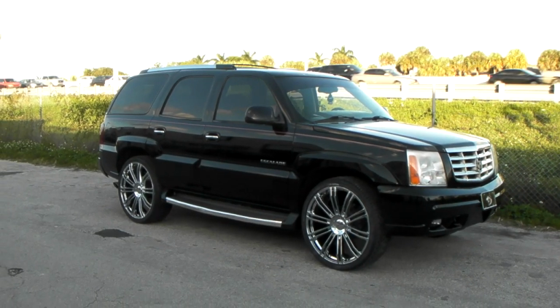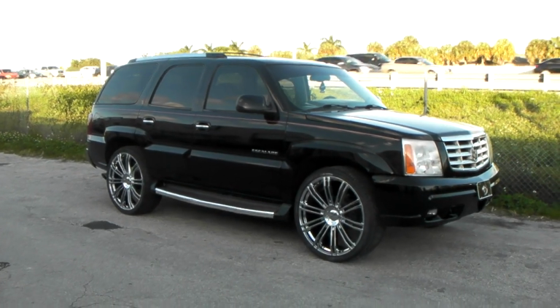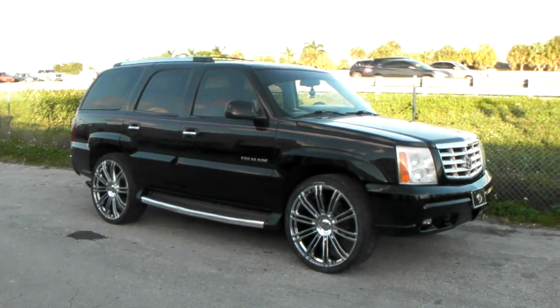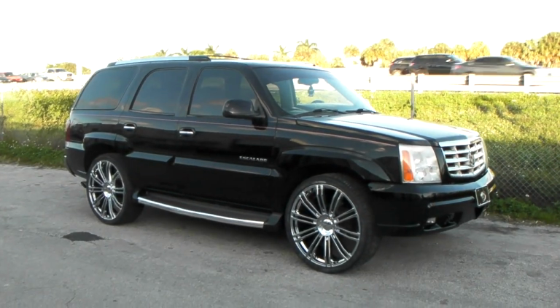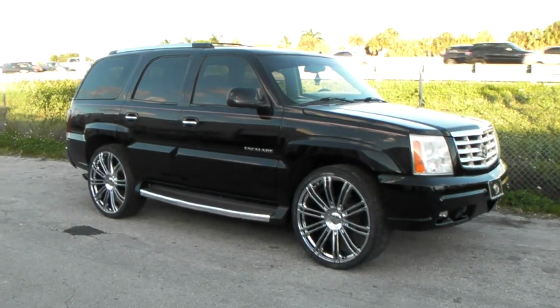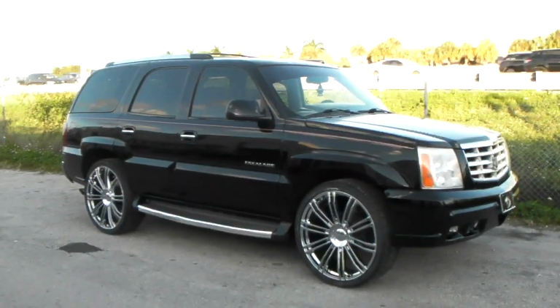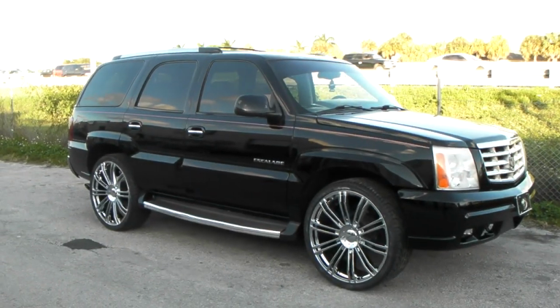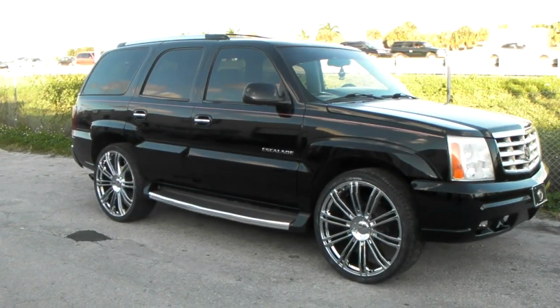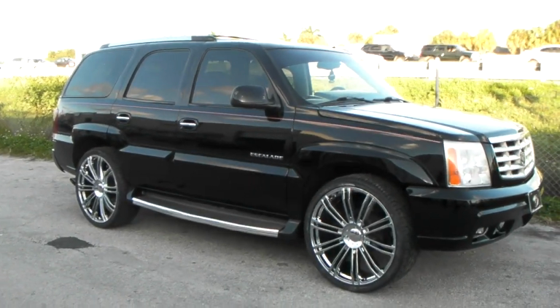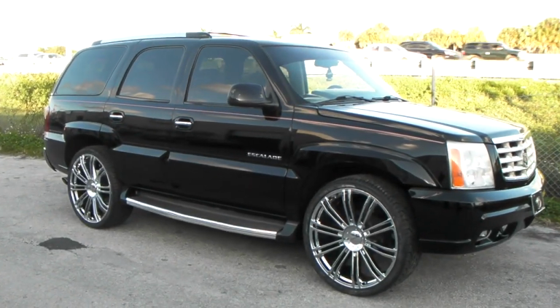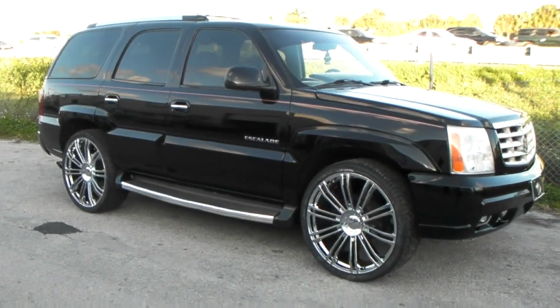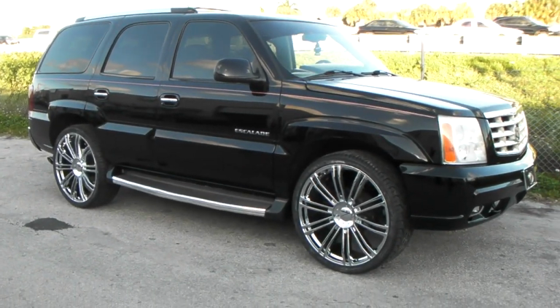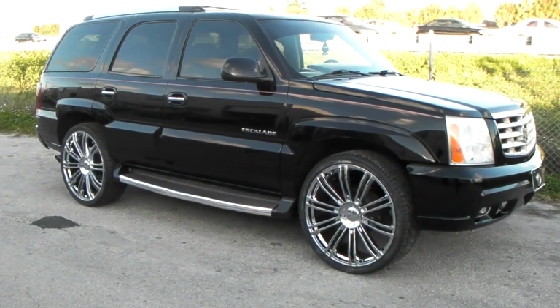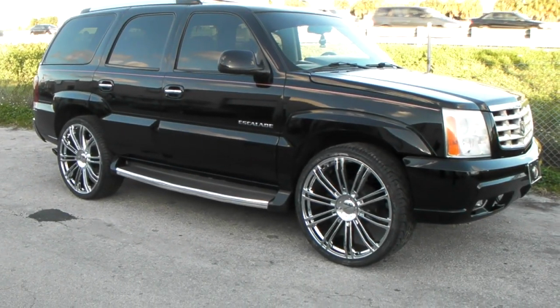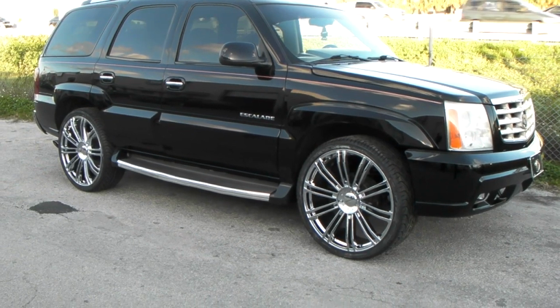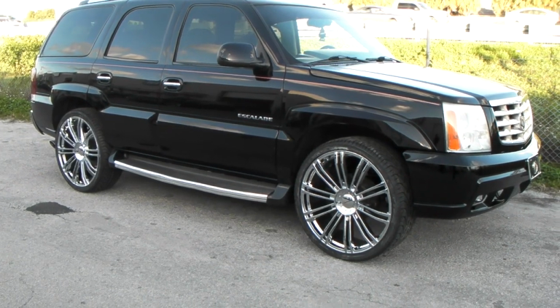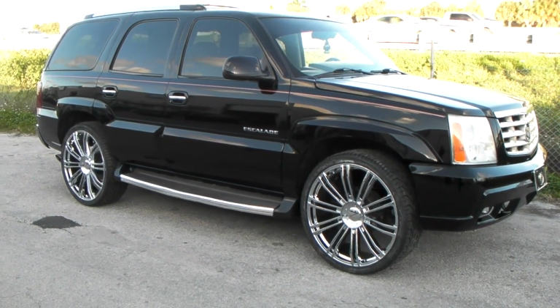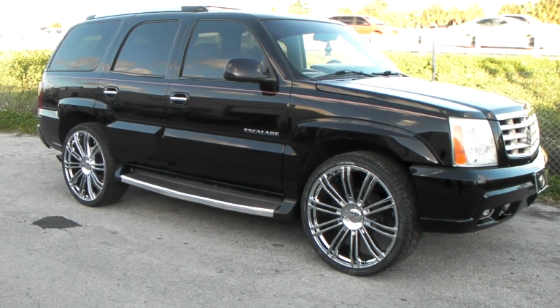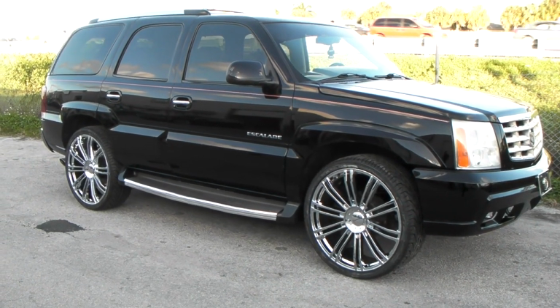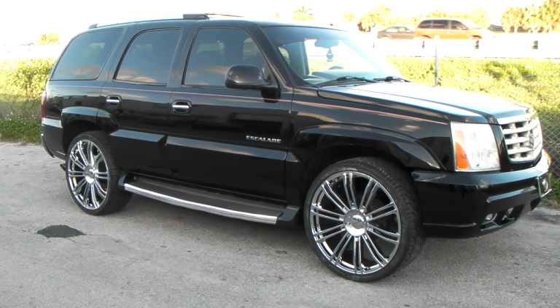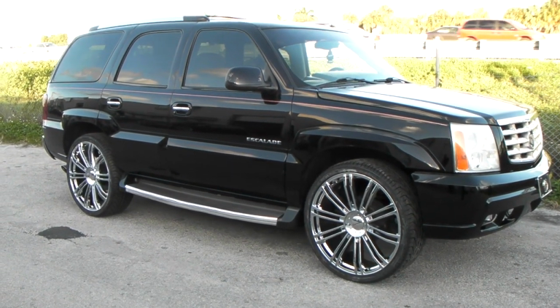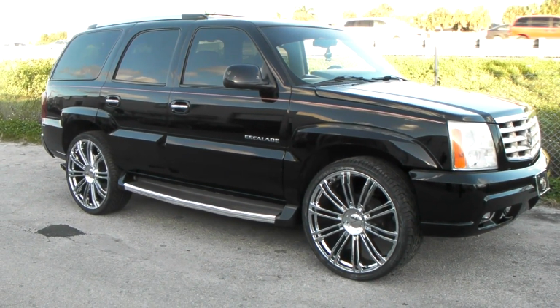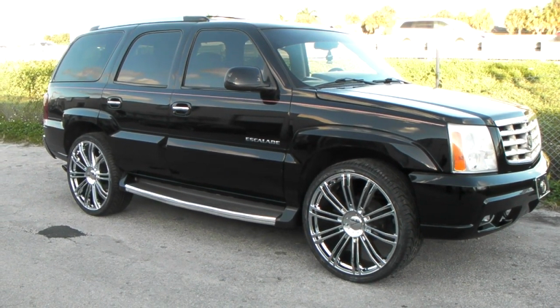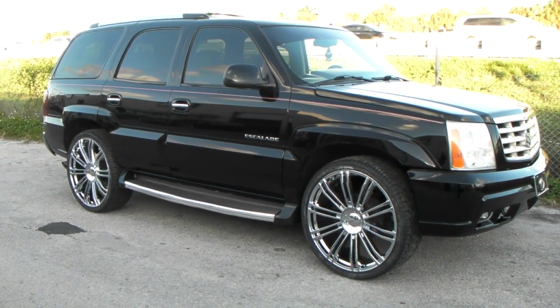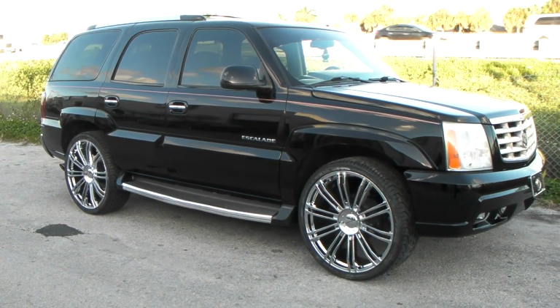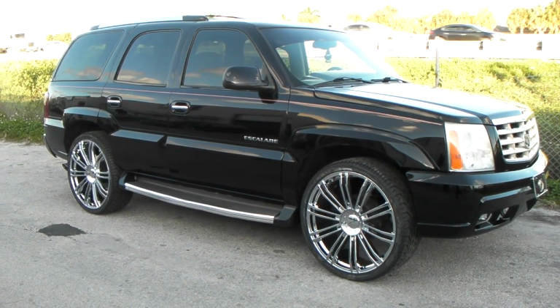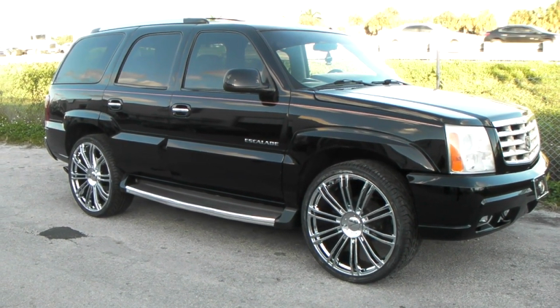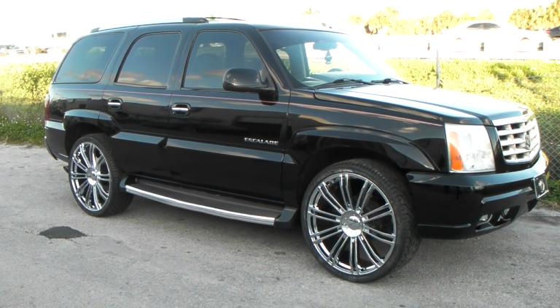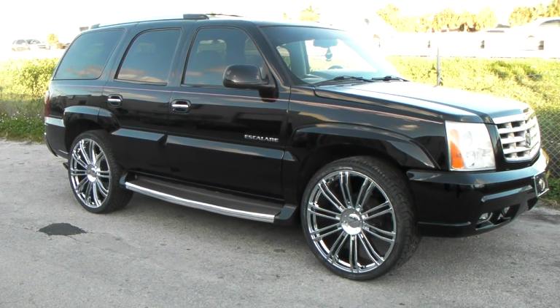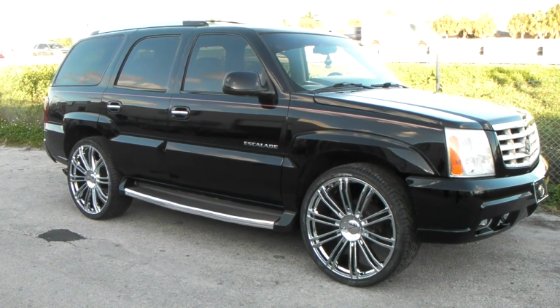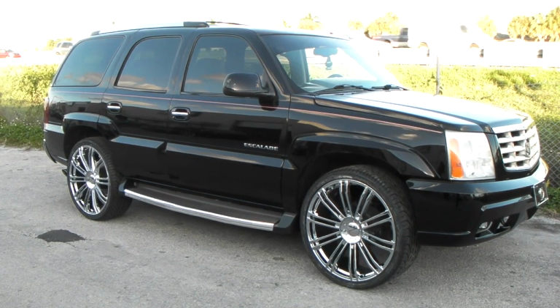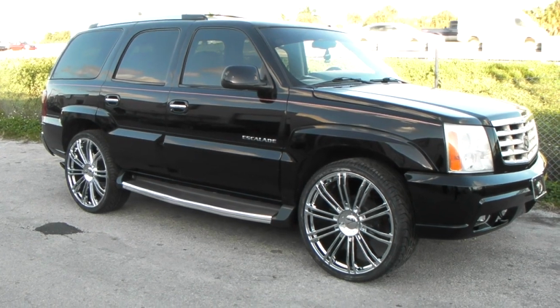It's your boy KB from Dozen Tires TV at DozenTires.com. Tires and wheels shipped to your door. Find us online at DozenTires.com or call us at 877-544-8473.